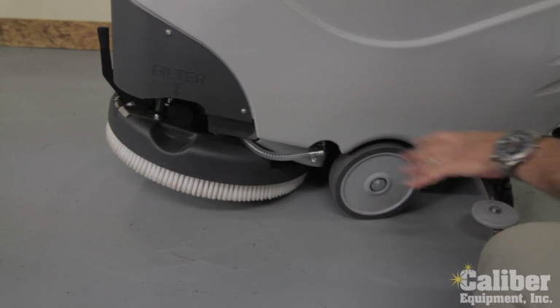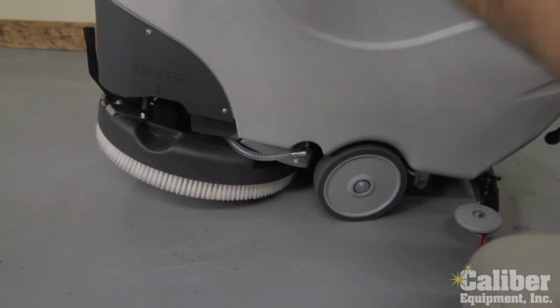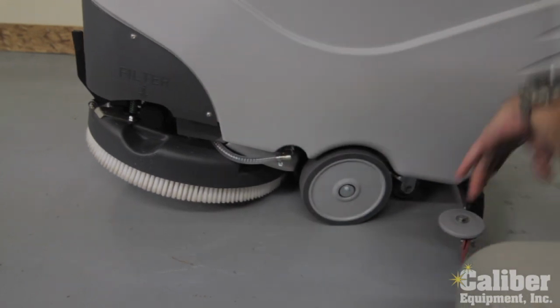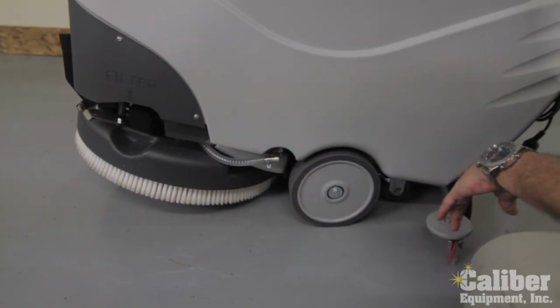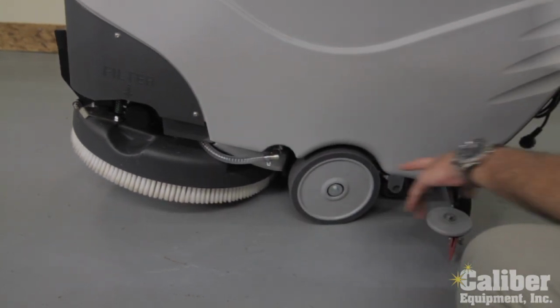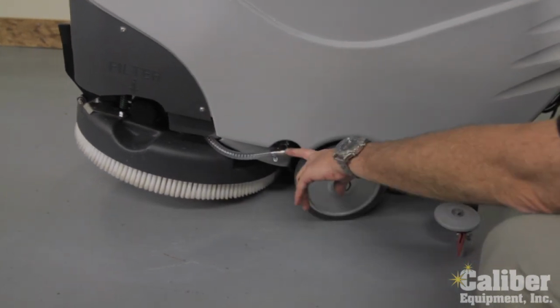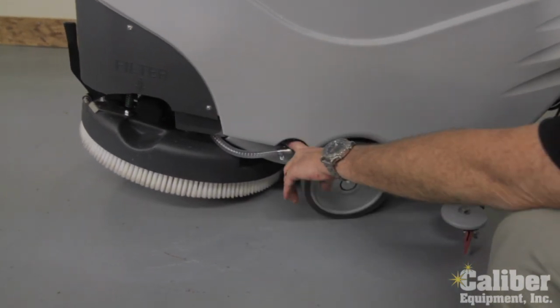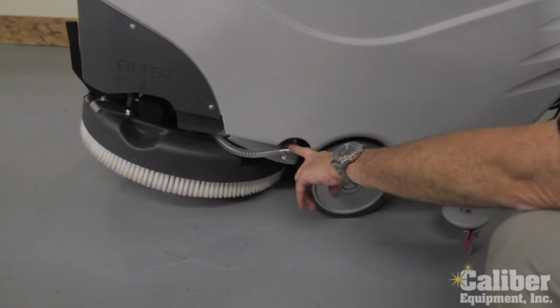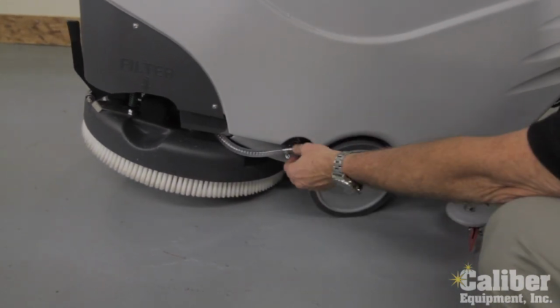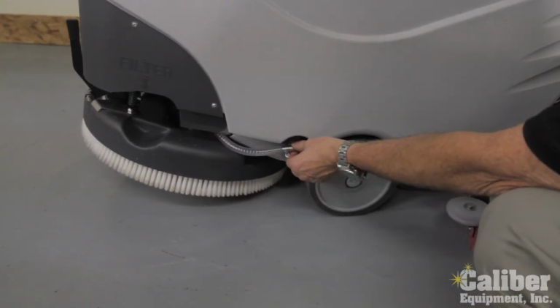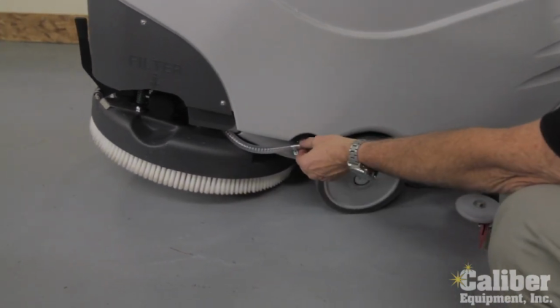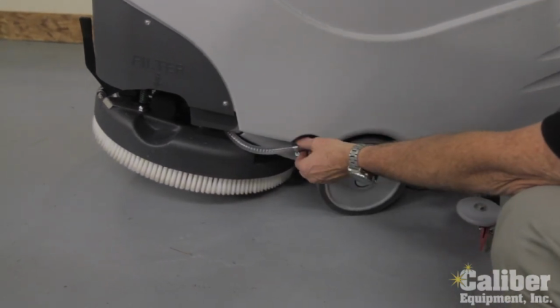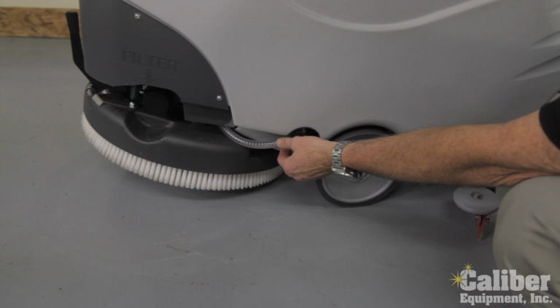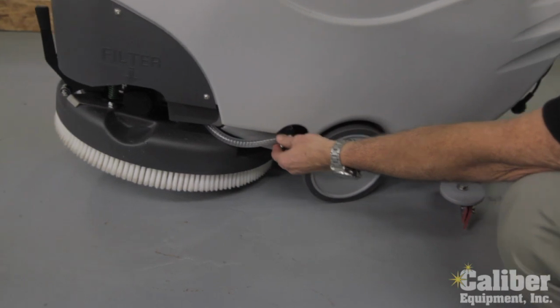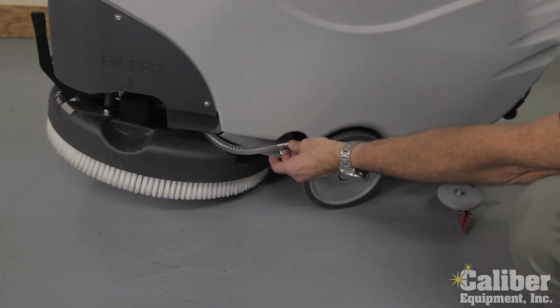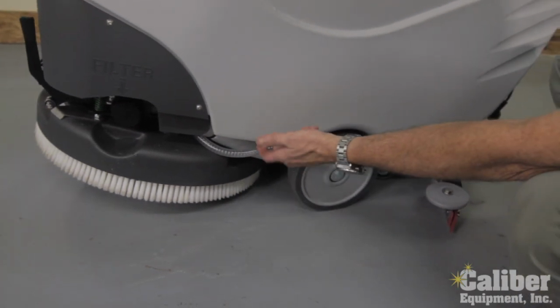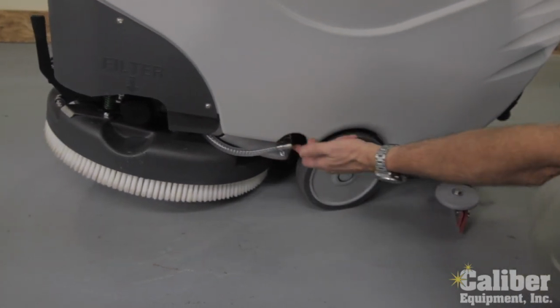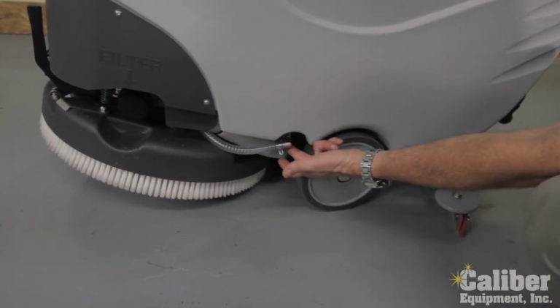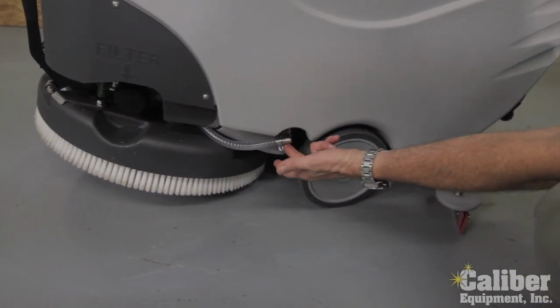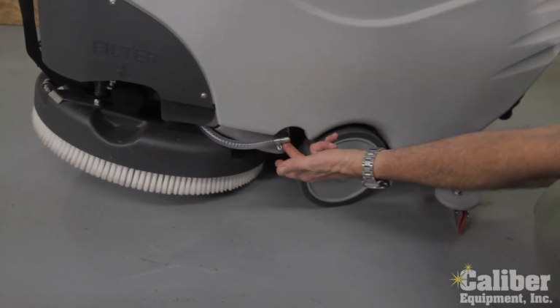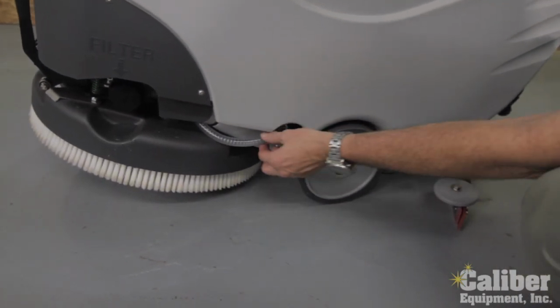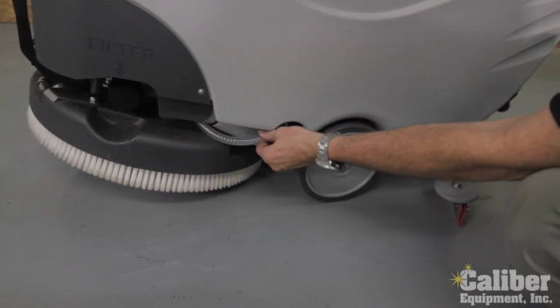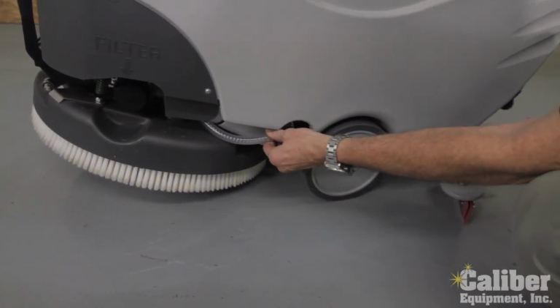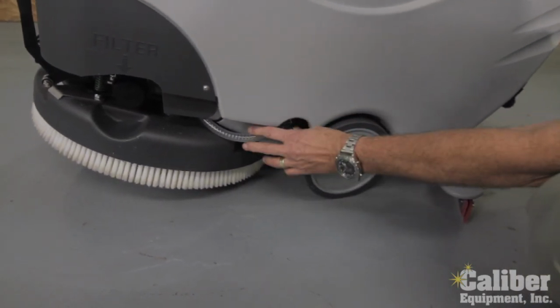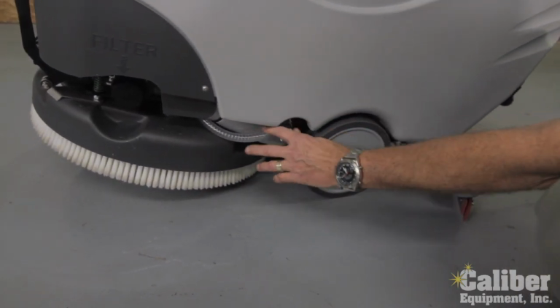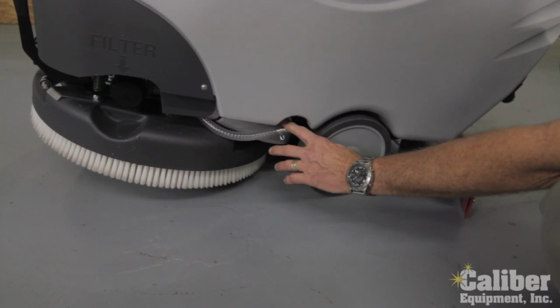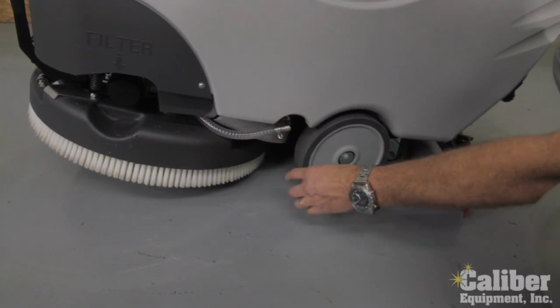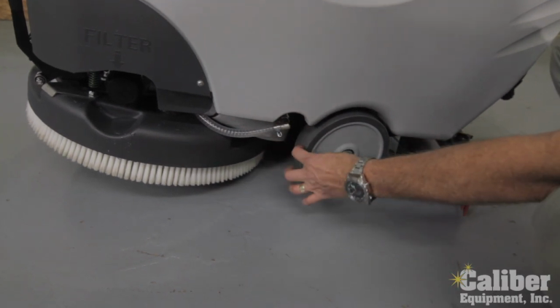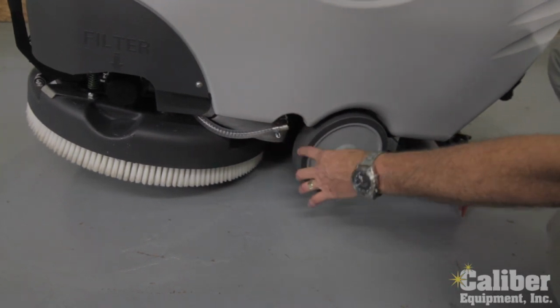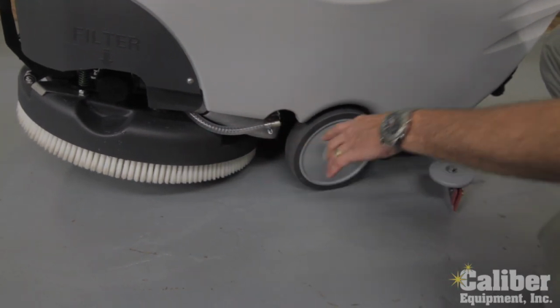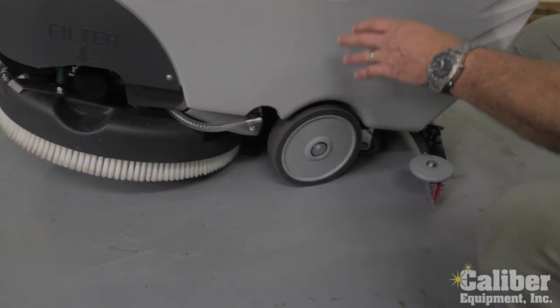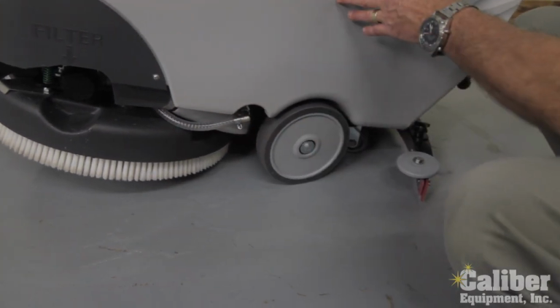As you look around the machine, they've put very heavy stainless steel metal components at all your fittings, so they're very robust and going to take a lot of wear and tear. These are non-marking tires.